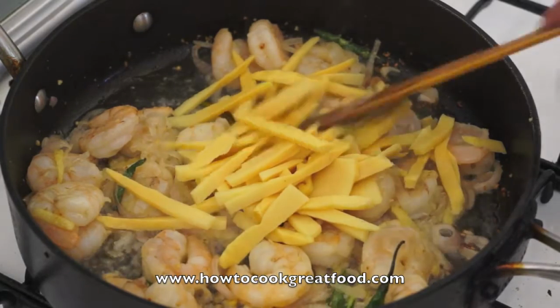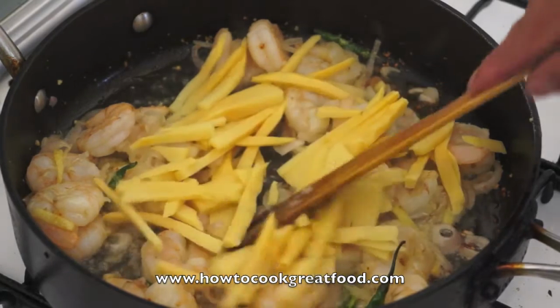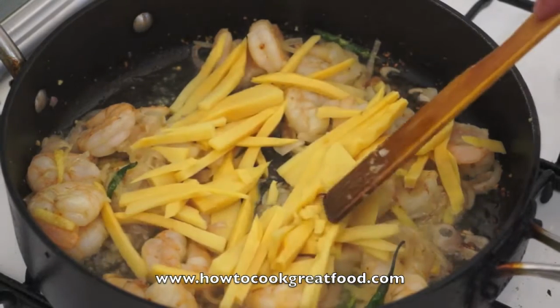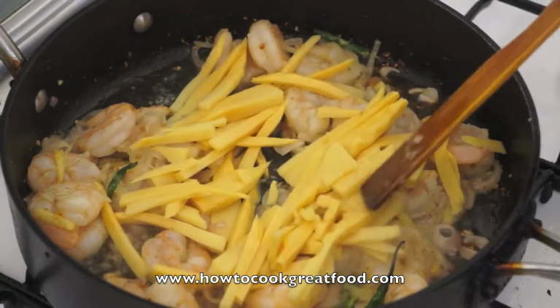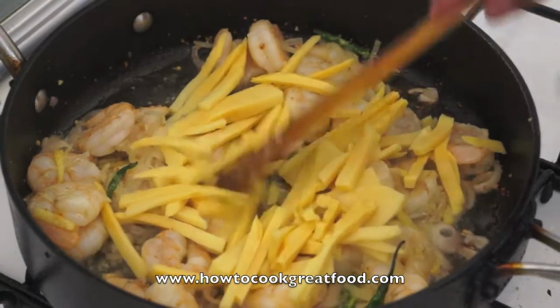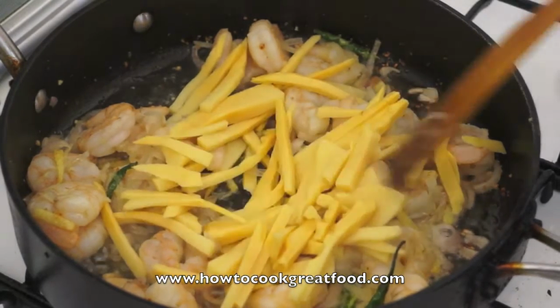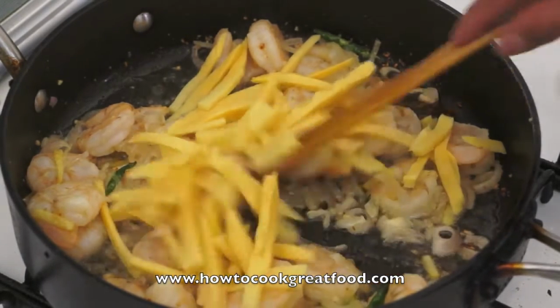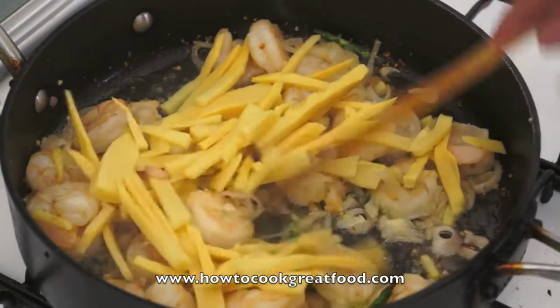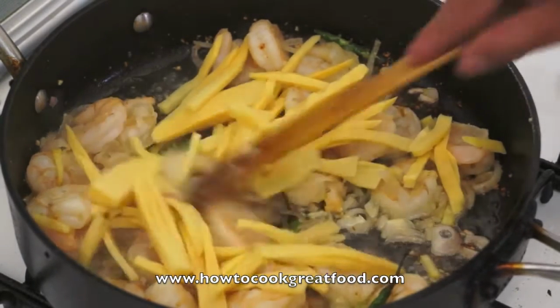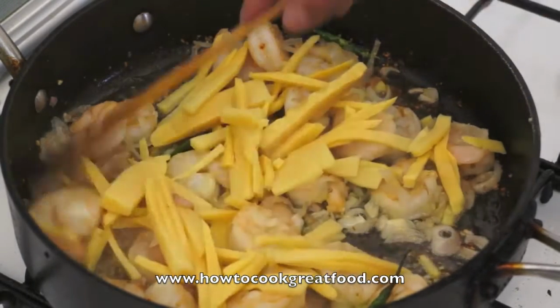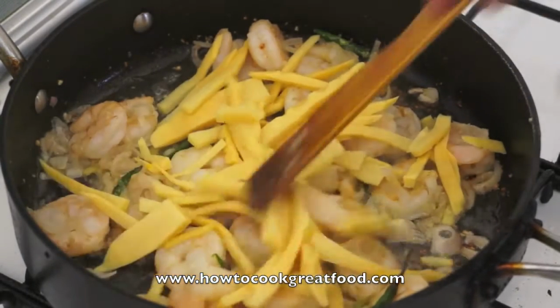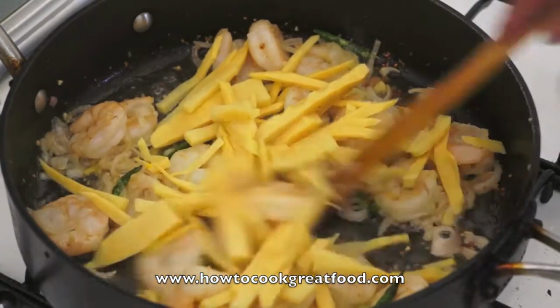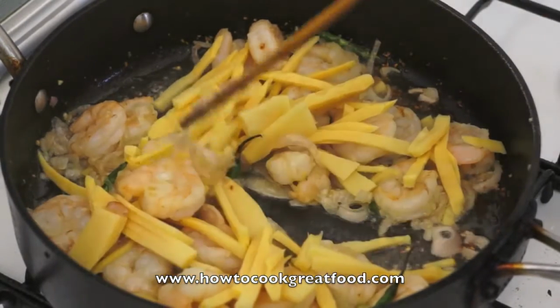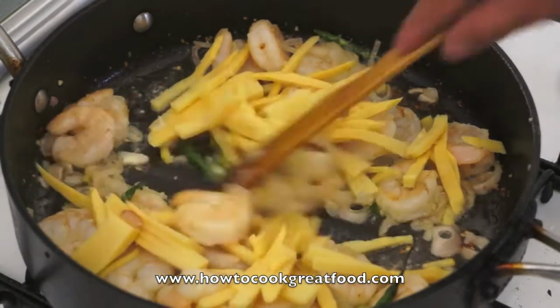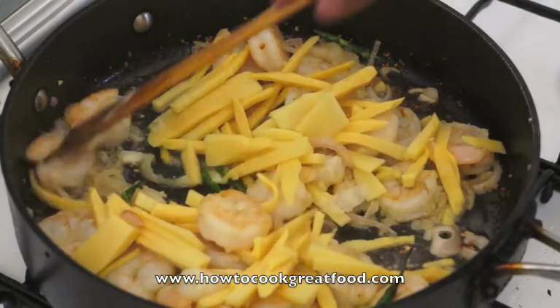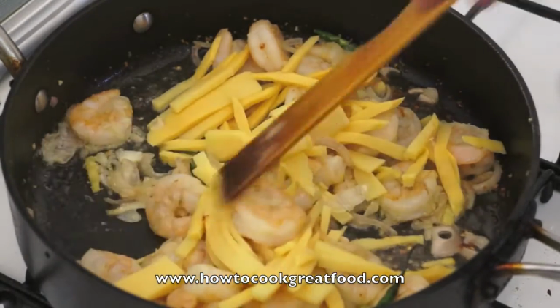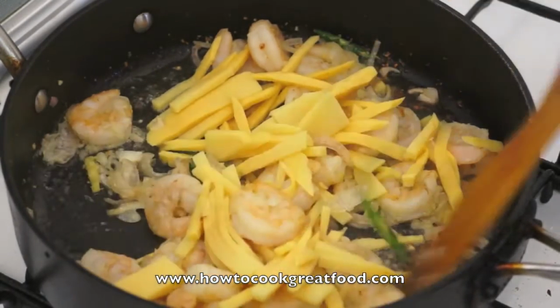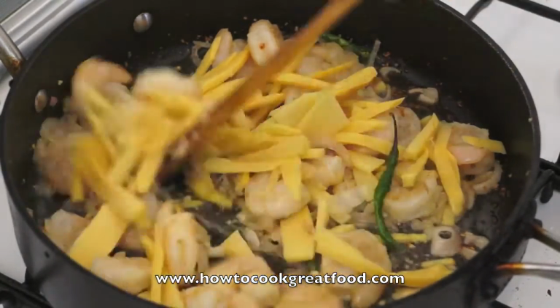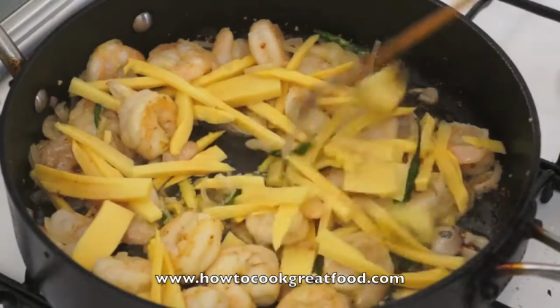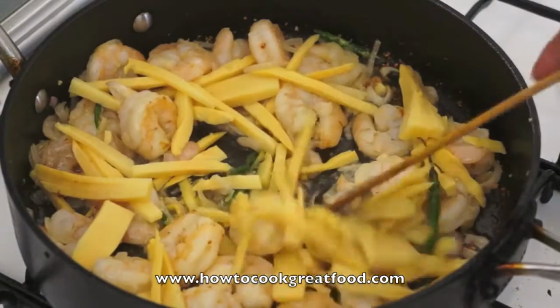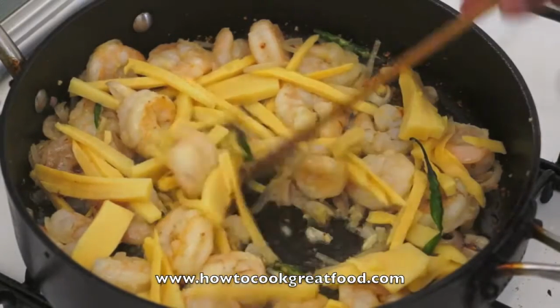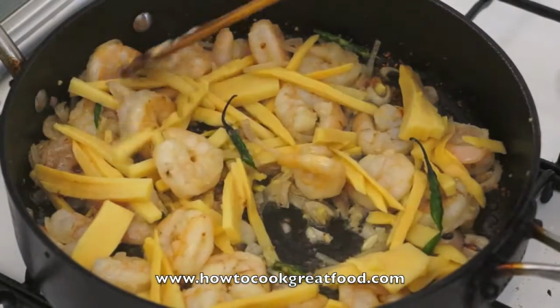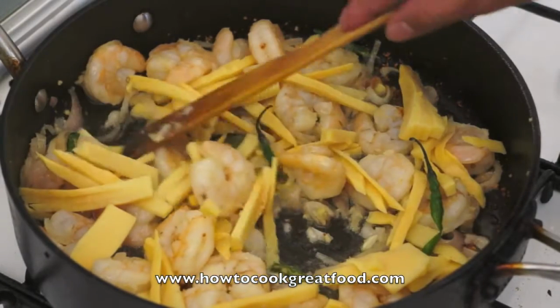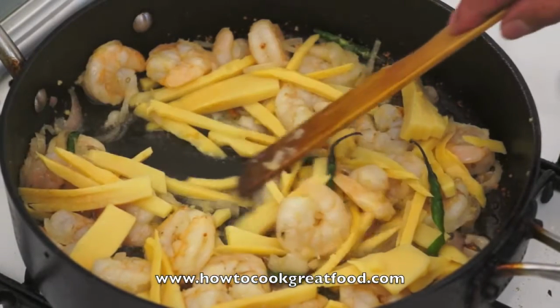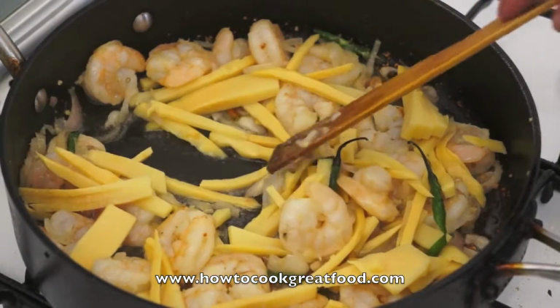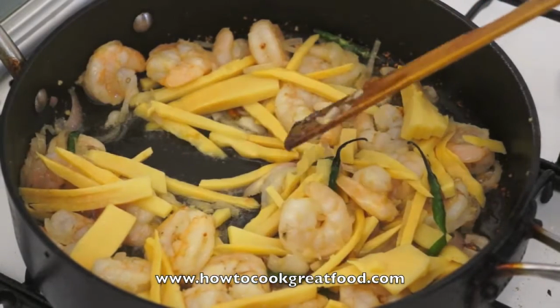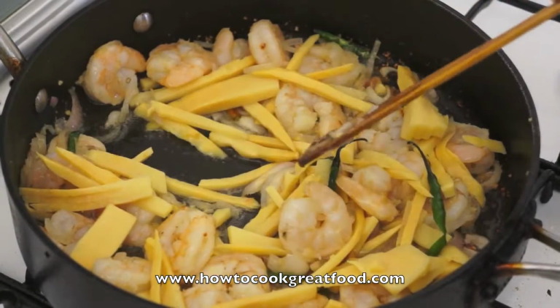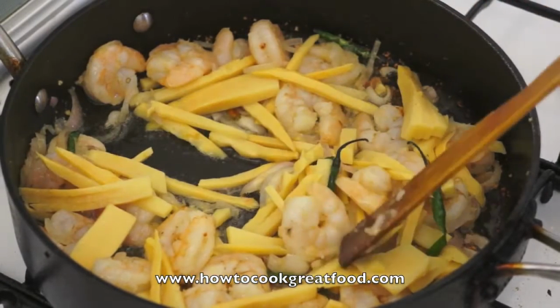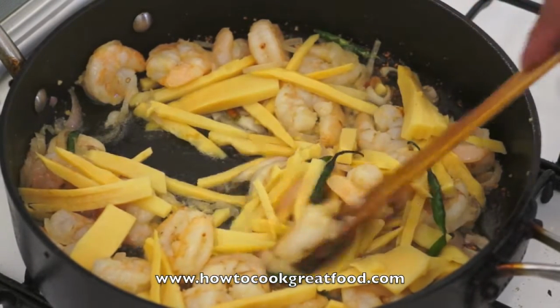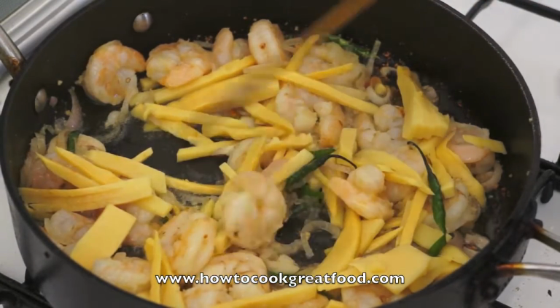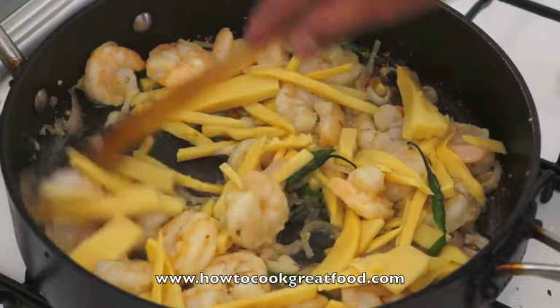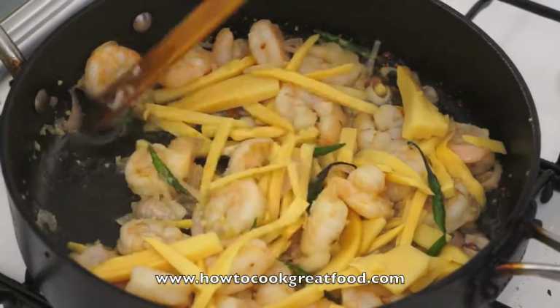The bamboo shoot is a little bit hard, that's why we have to cook this for around 3 to 4 minutes, and then we will add the mushroom and then the rest of the vegetables.